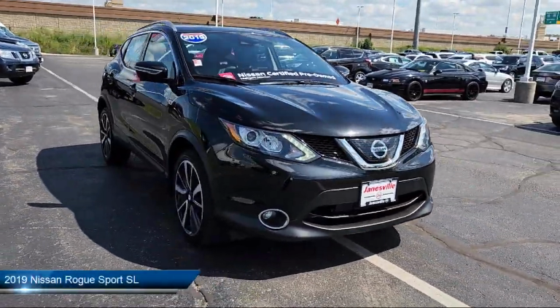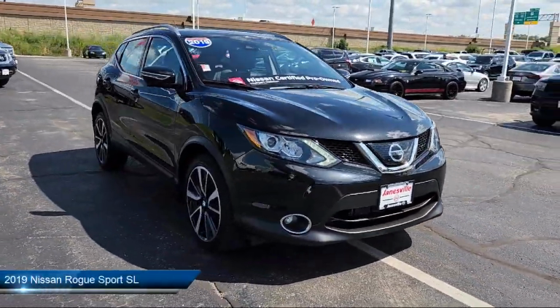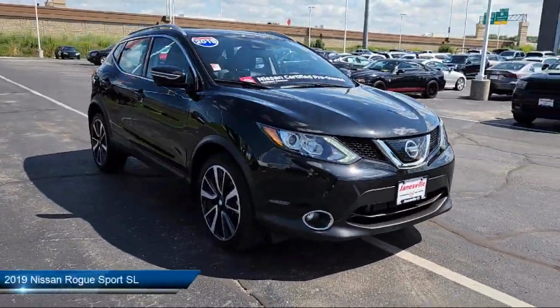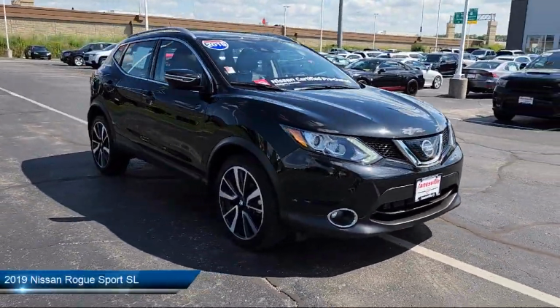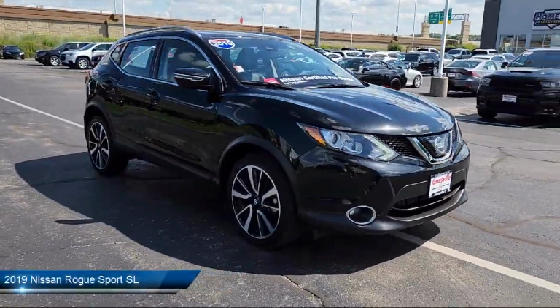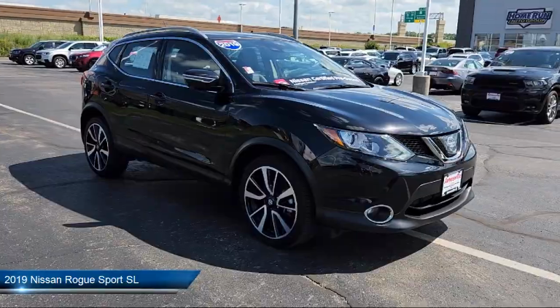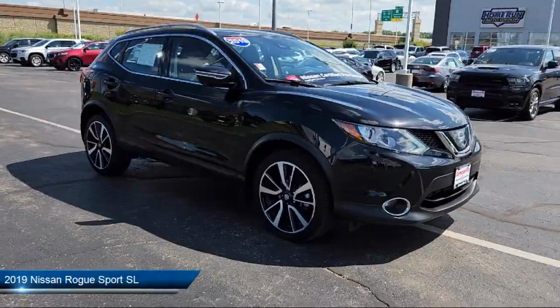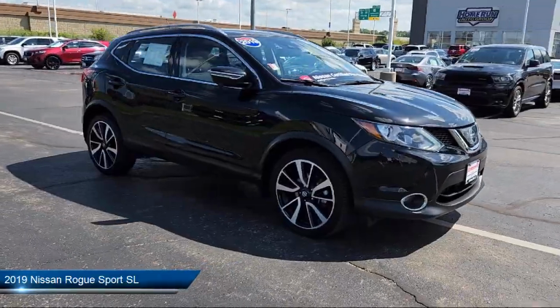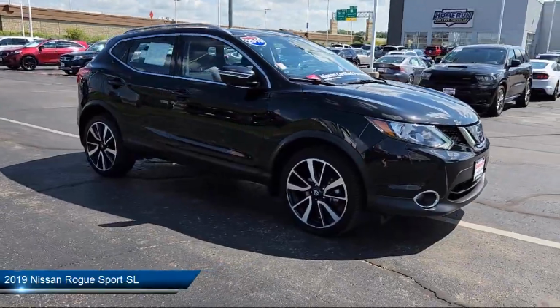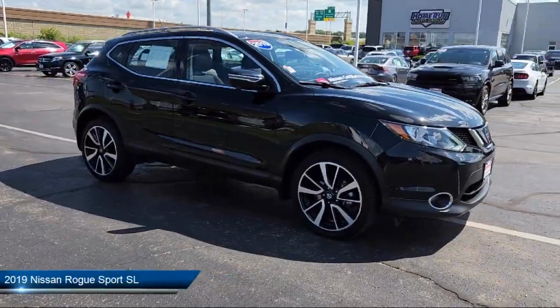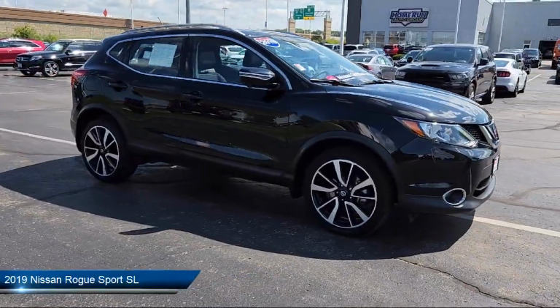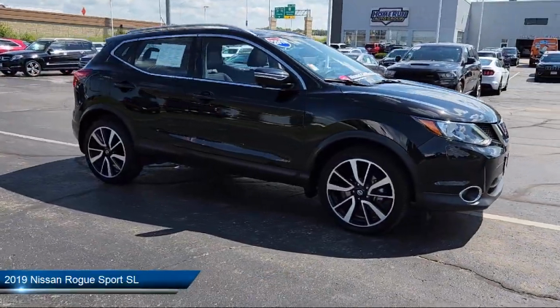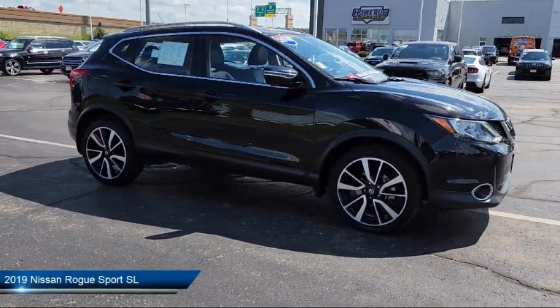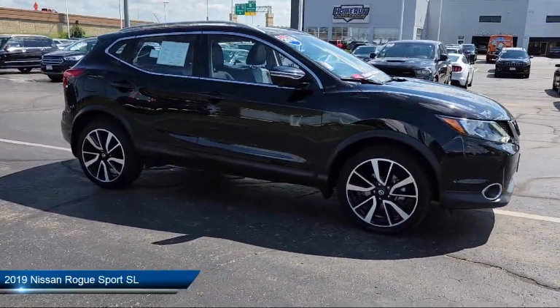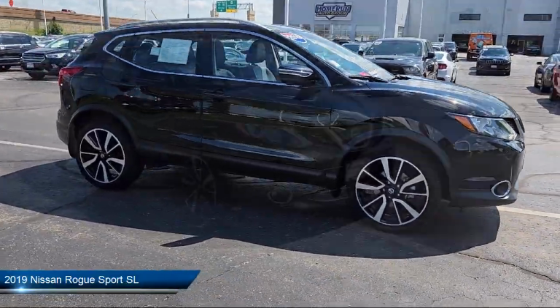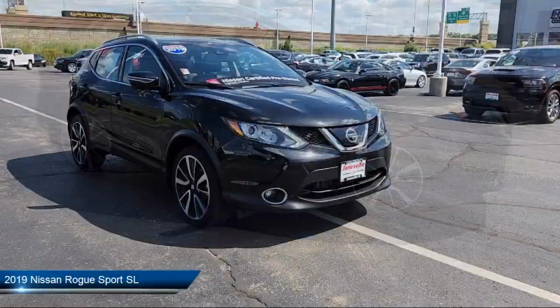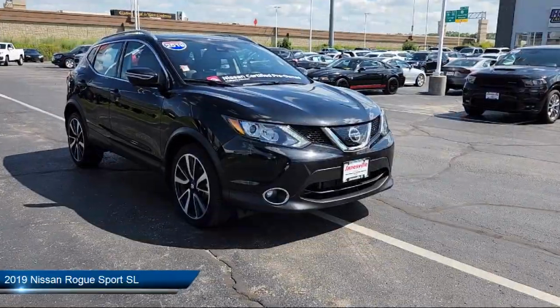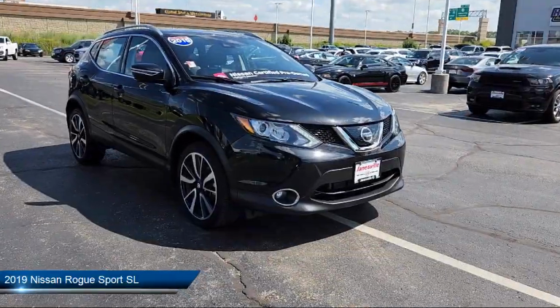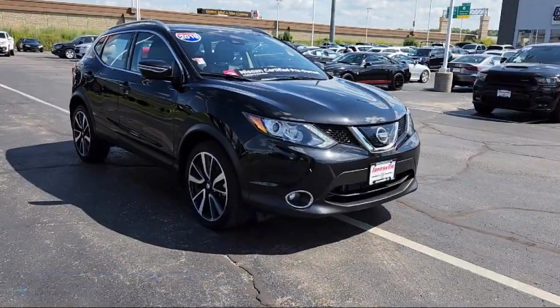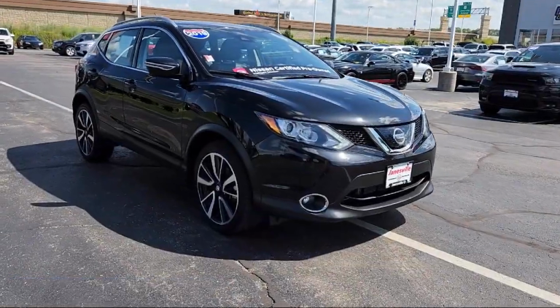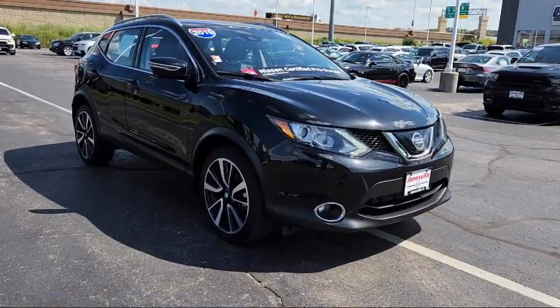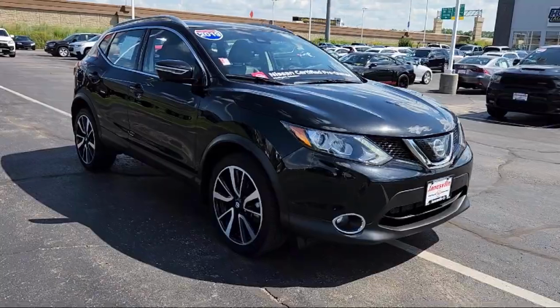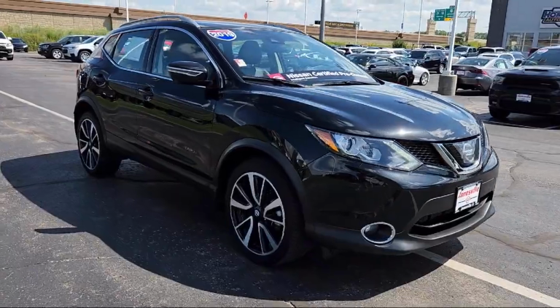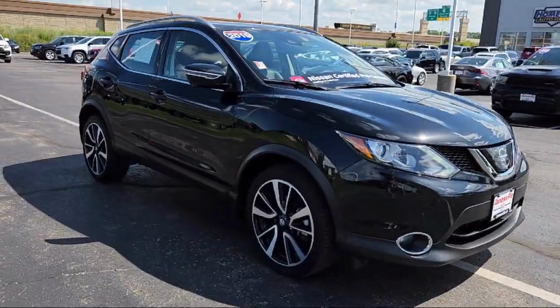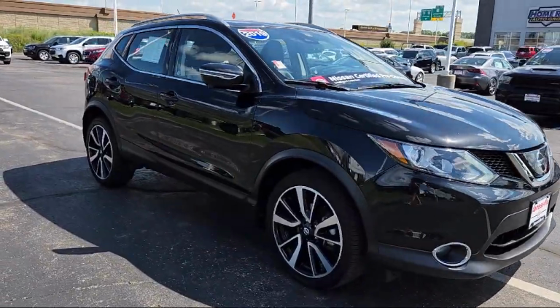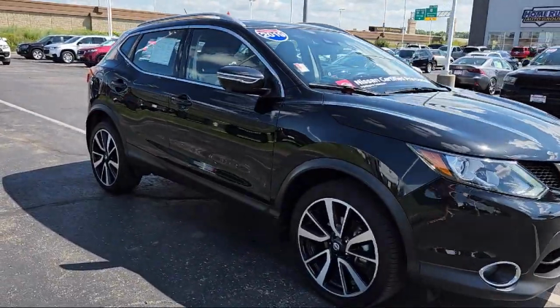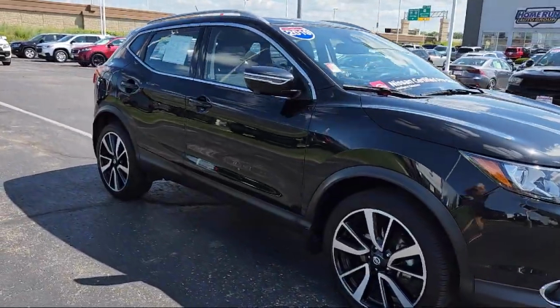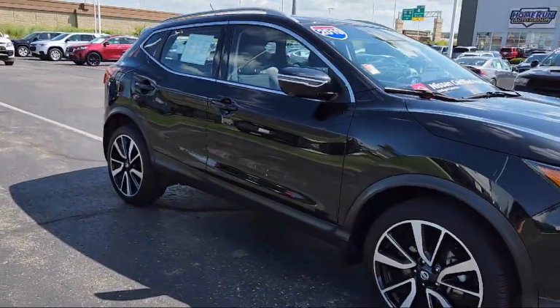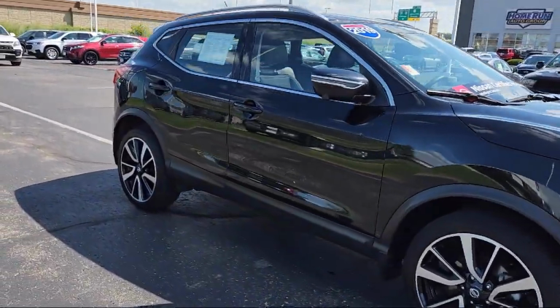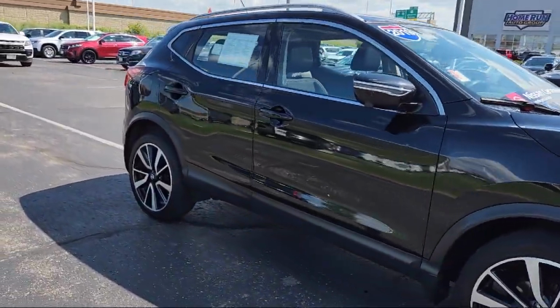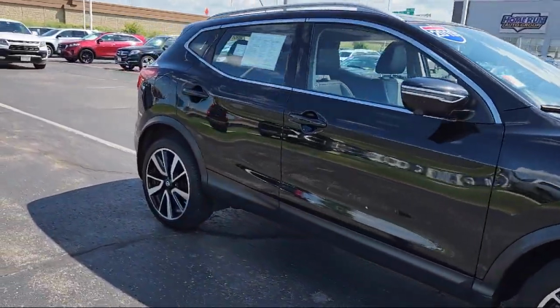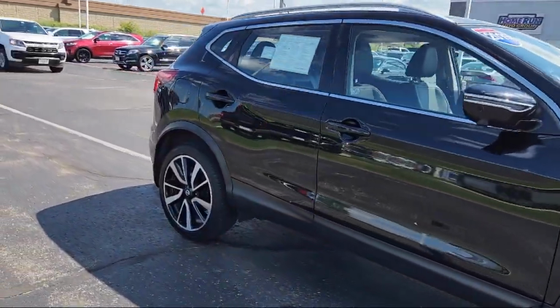It comes equipped with smart device integration, navigation, front collision mitigation, lane keep assist, heated front seats, and LED headlights.